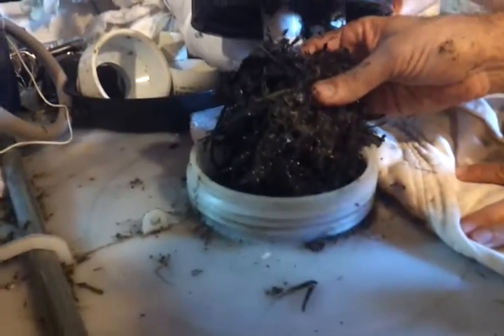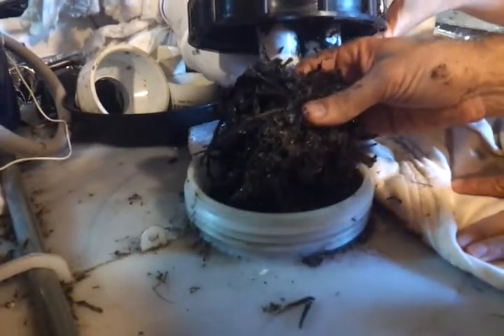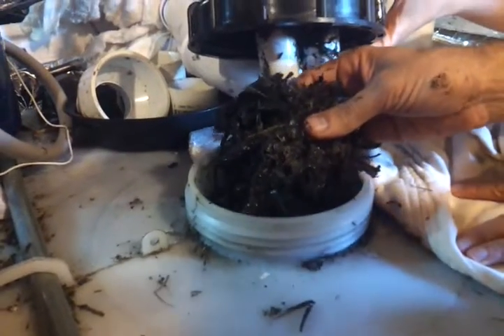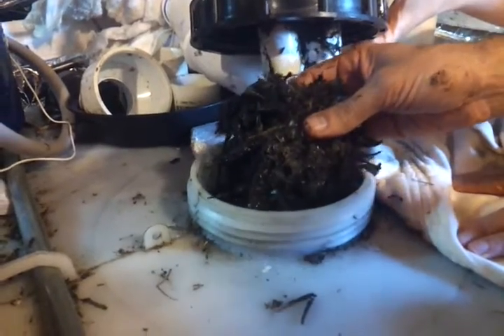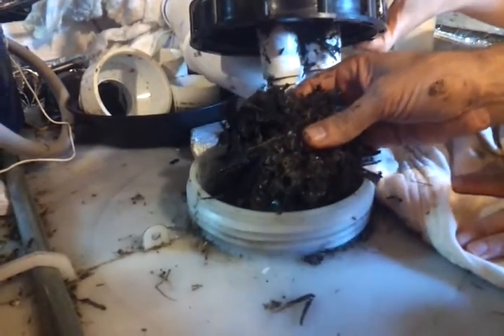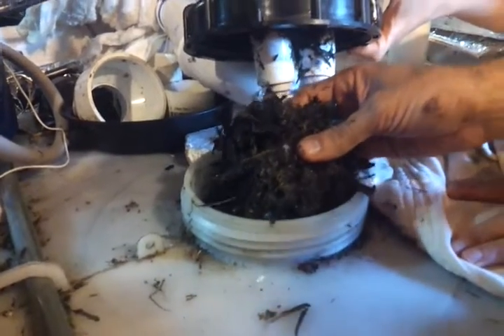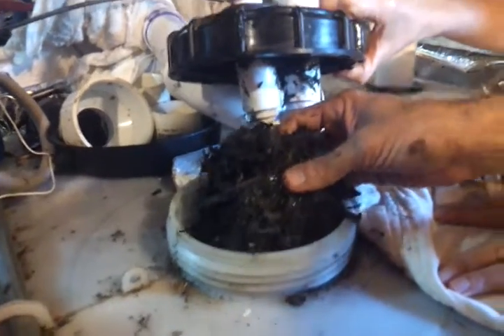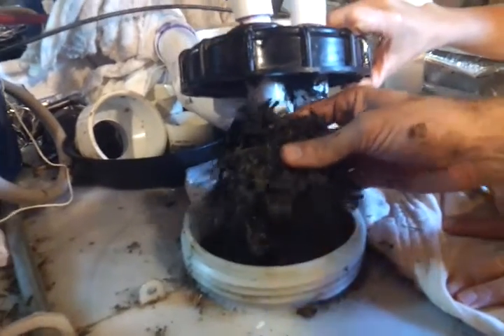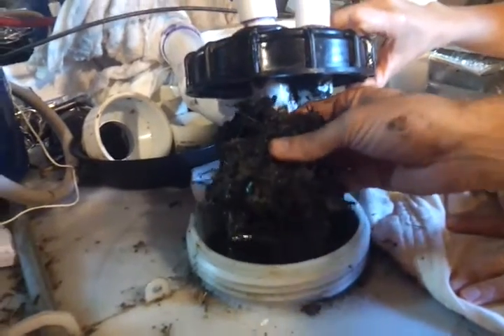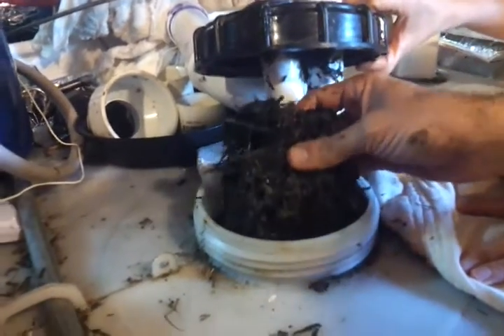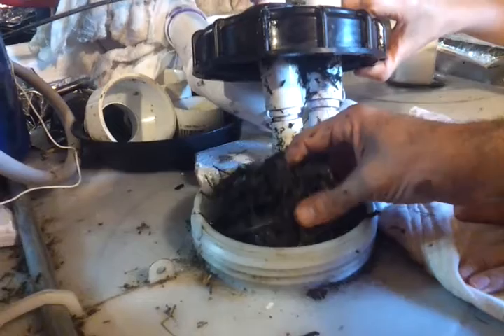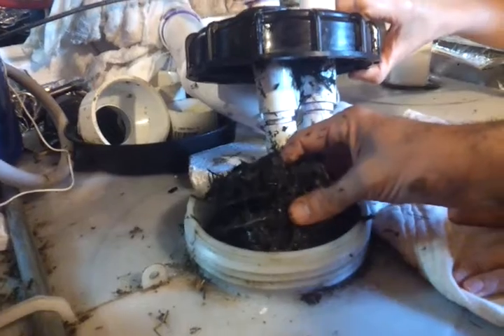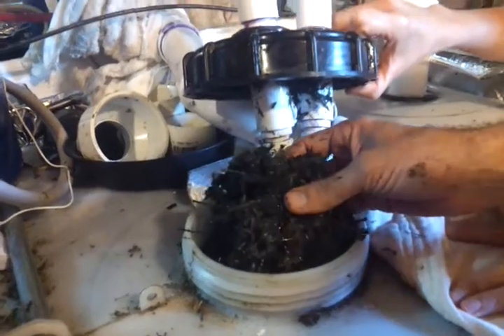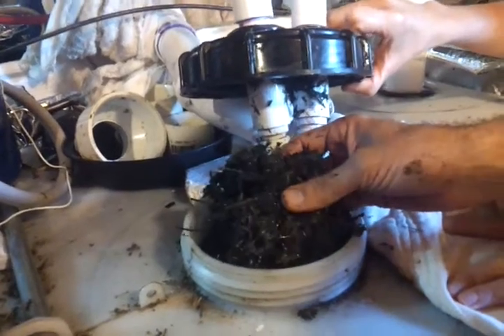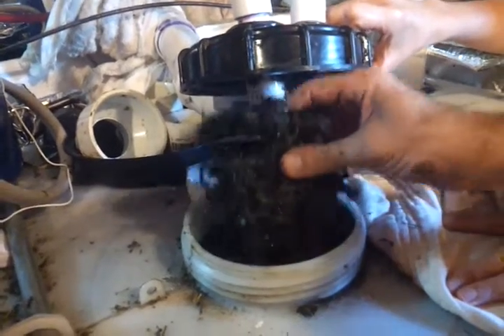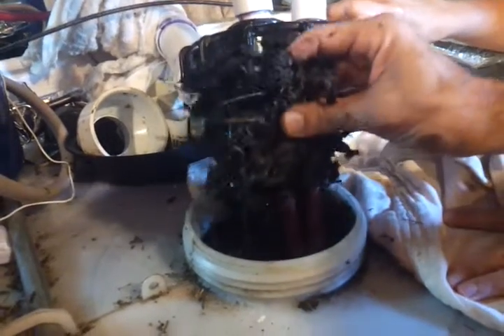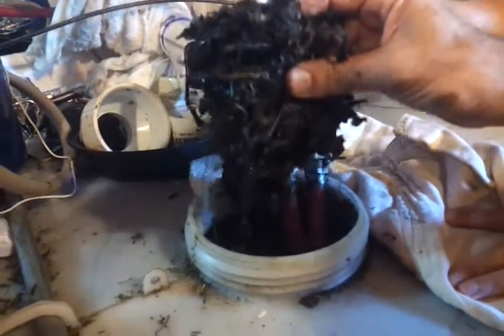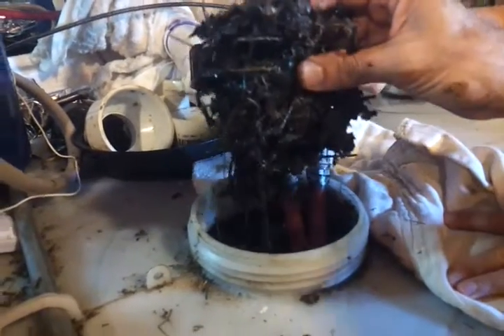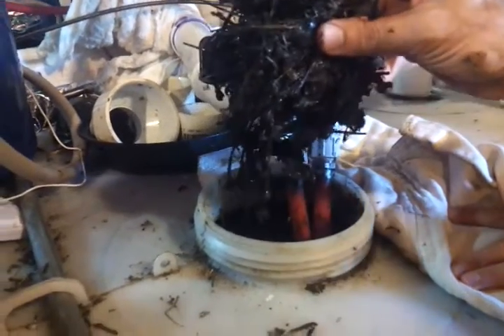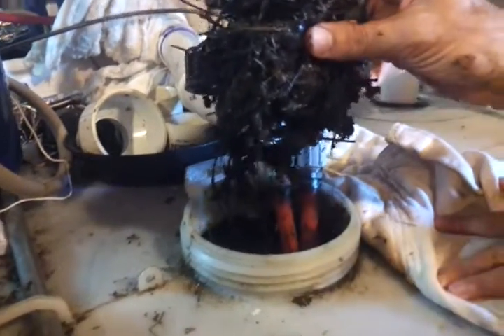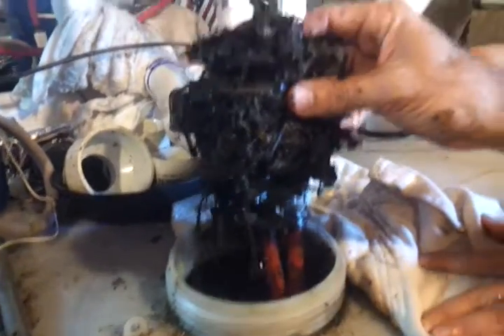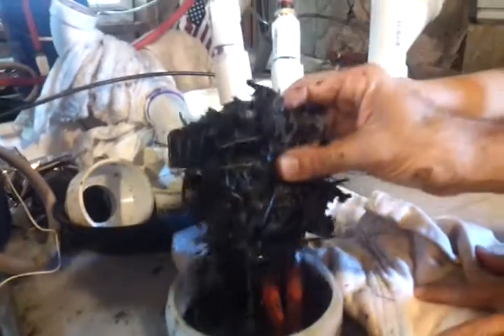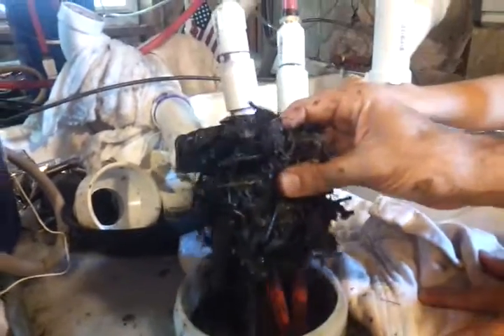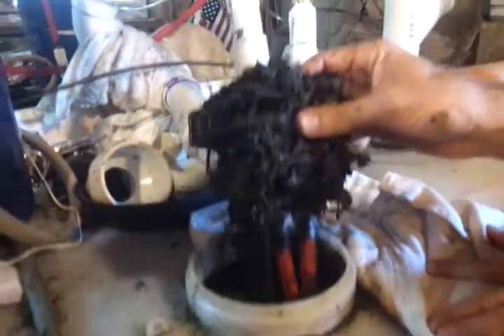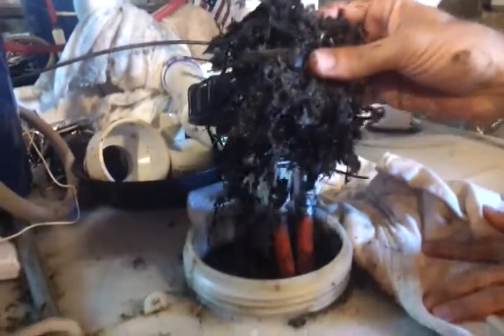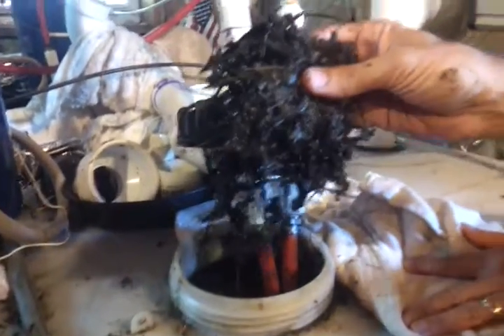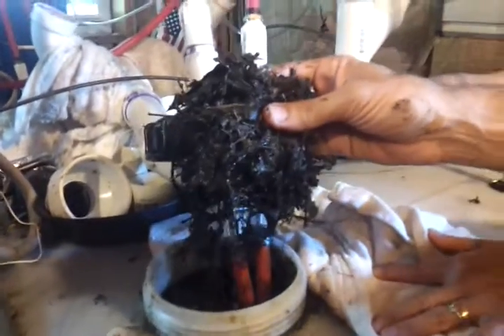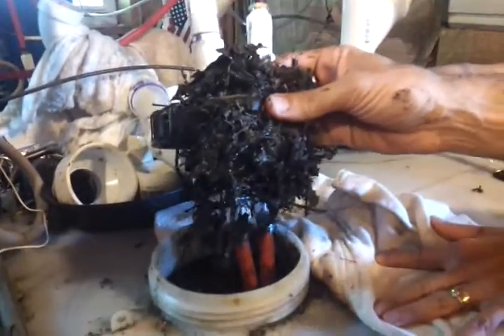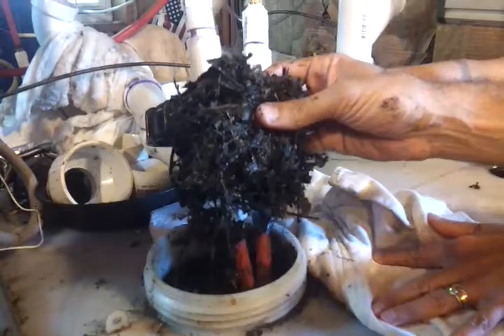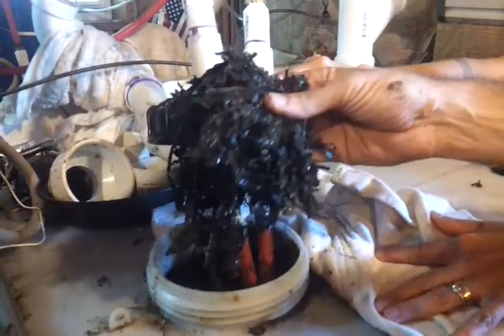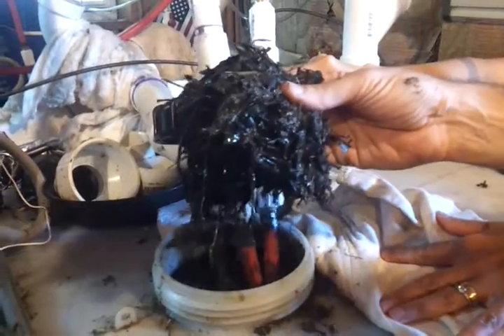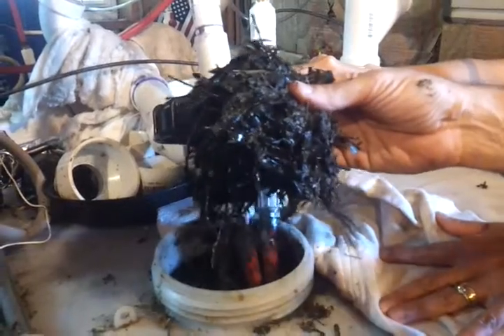It's great organic matter, there's no question. It would be nice if we could leave it in, but it's causing some problems. We'll try to scrape as much of this out as we can. It looks like leaves.